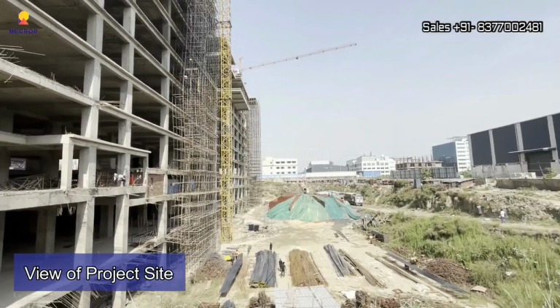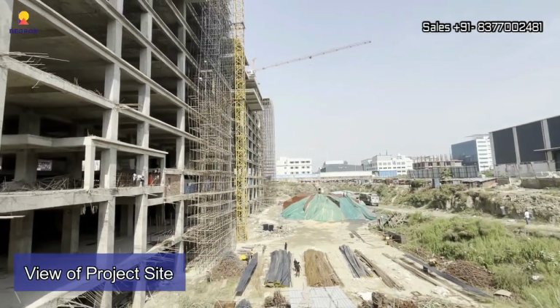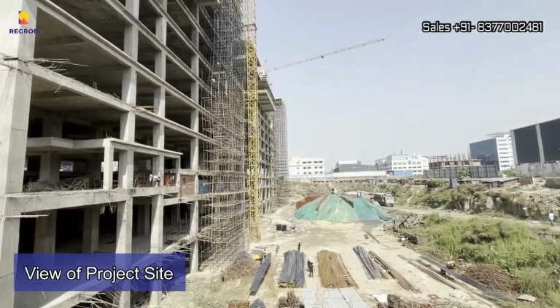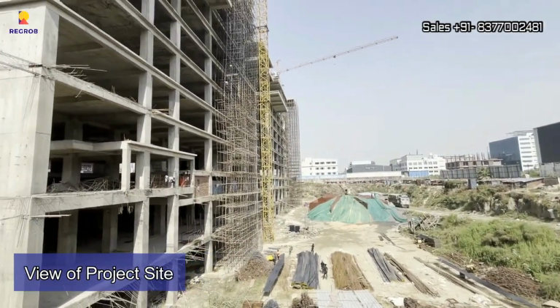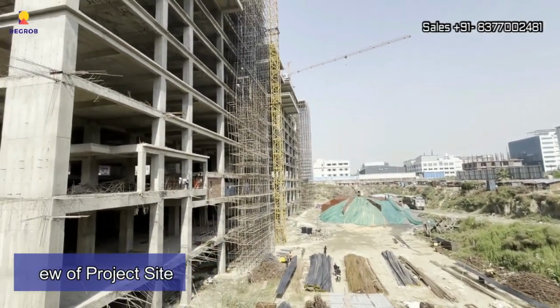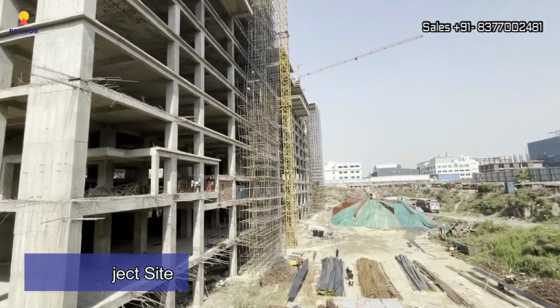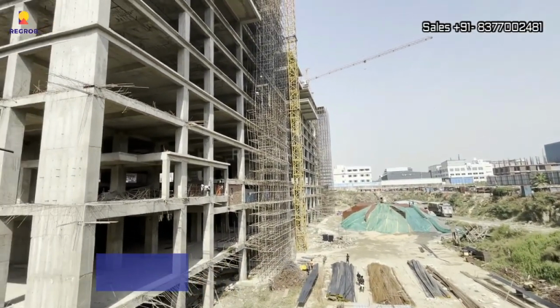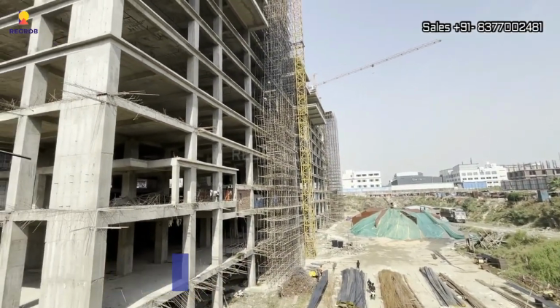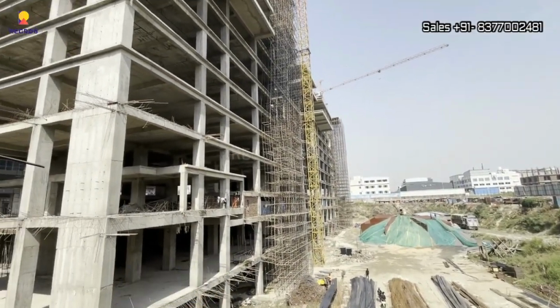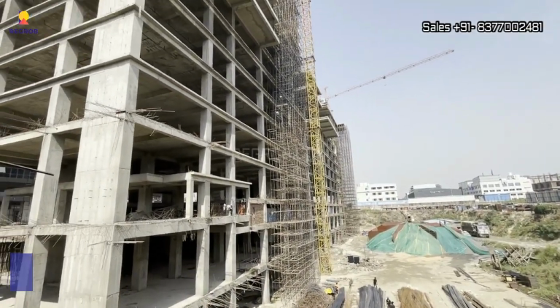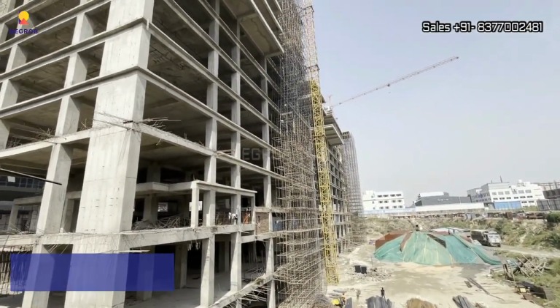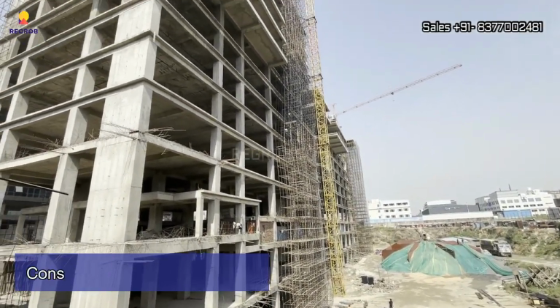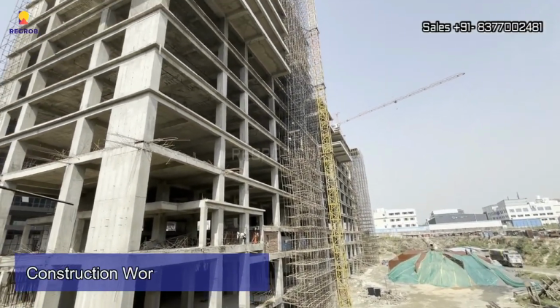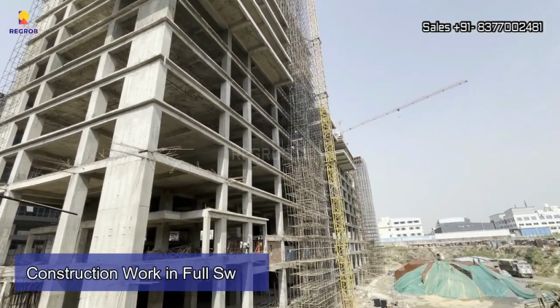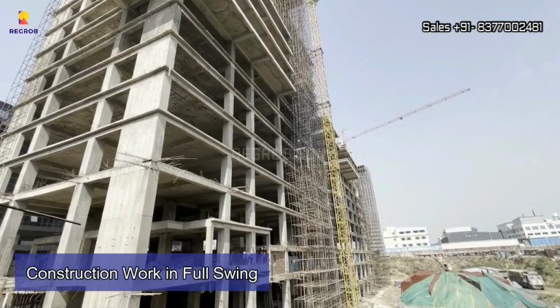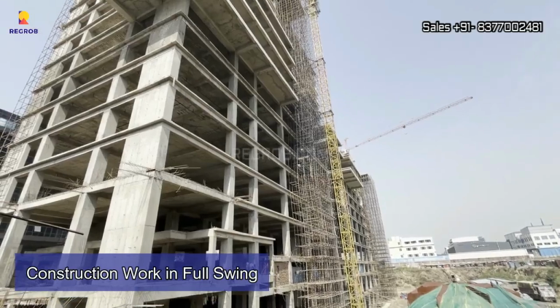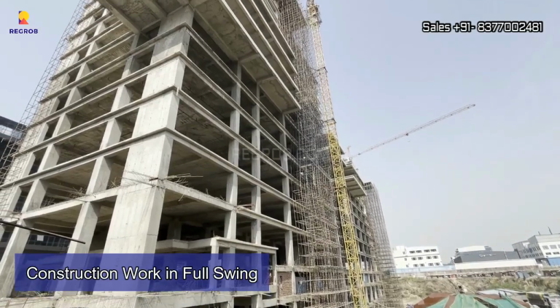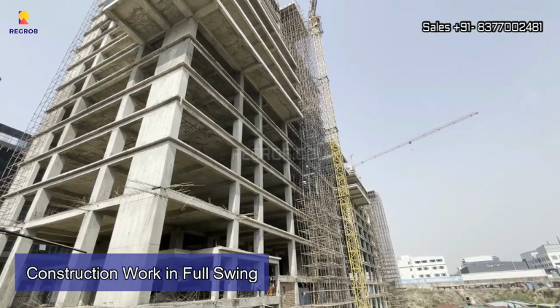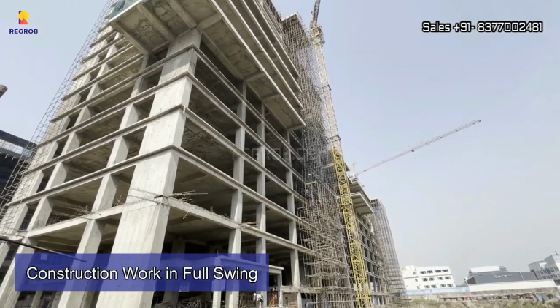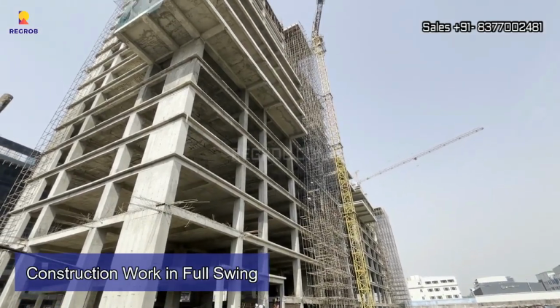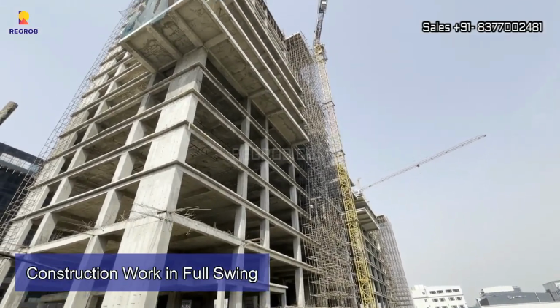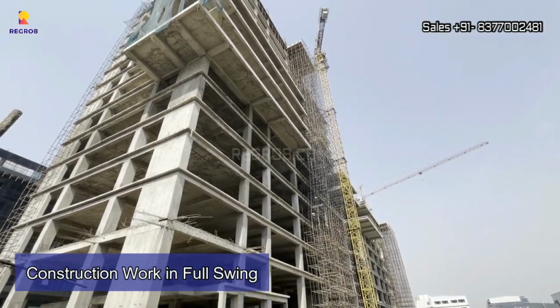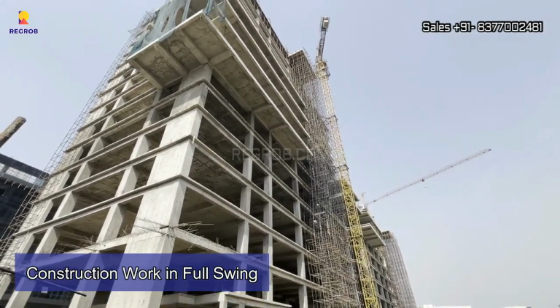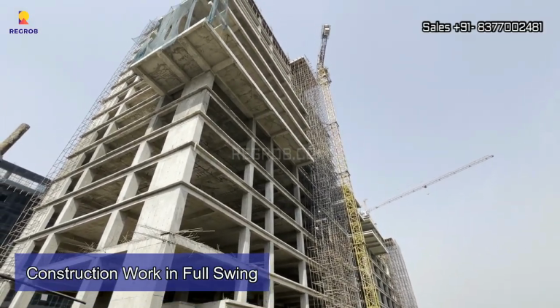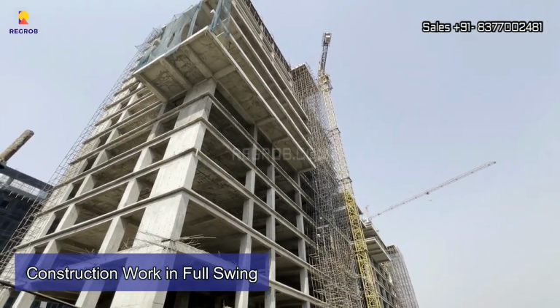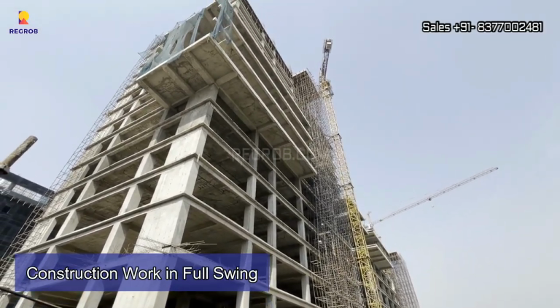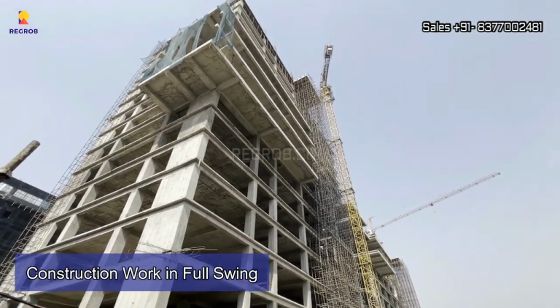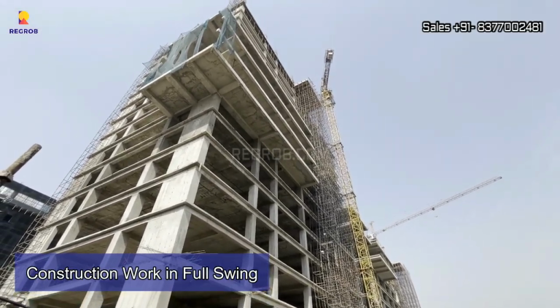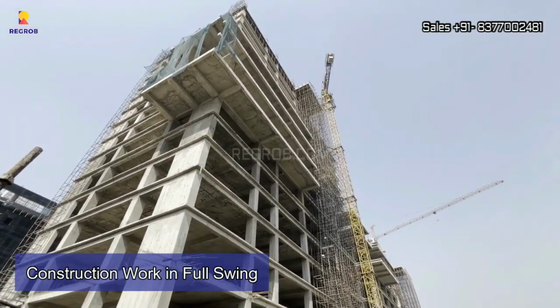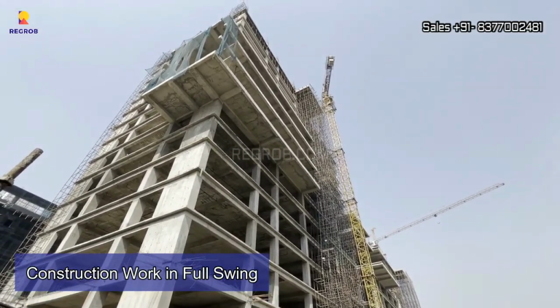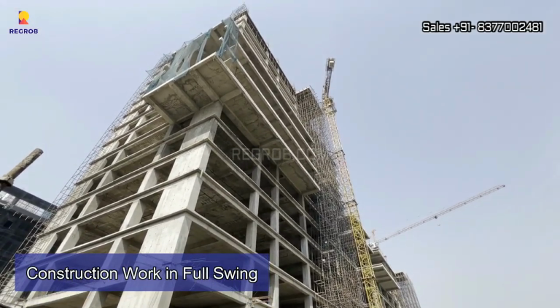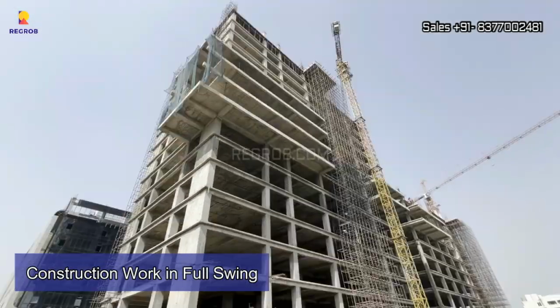We are now at the project site. As you can see, it is currently under construction and the construction work is going on in full swing.